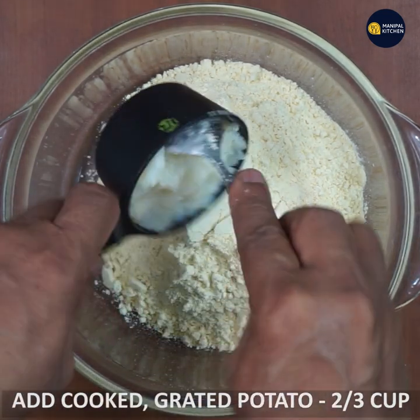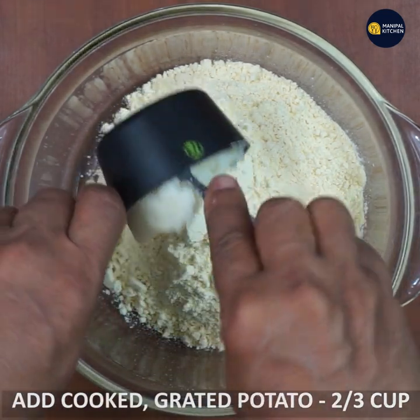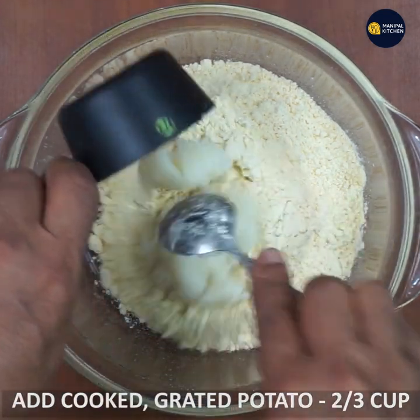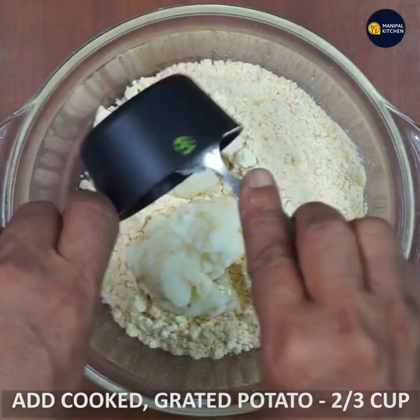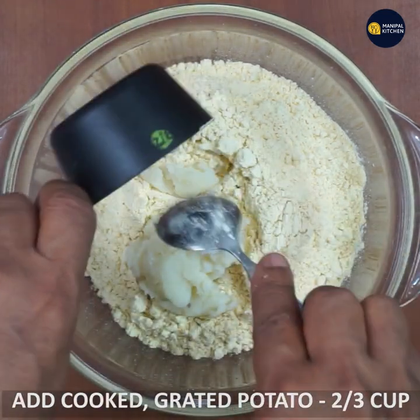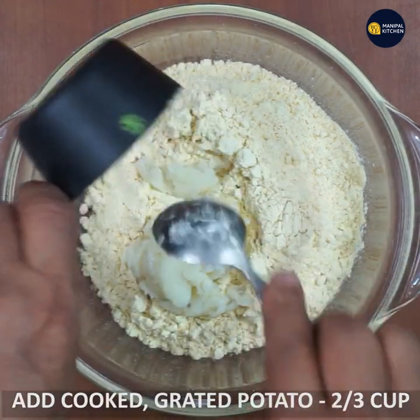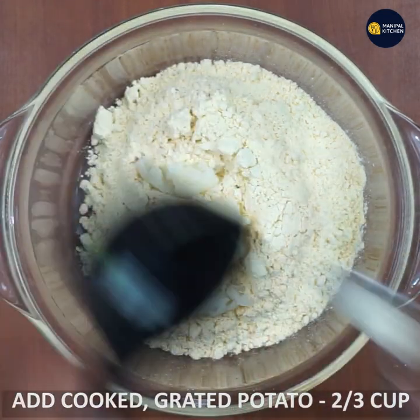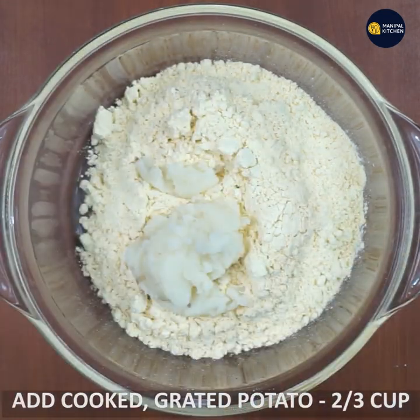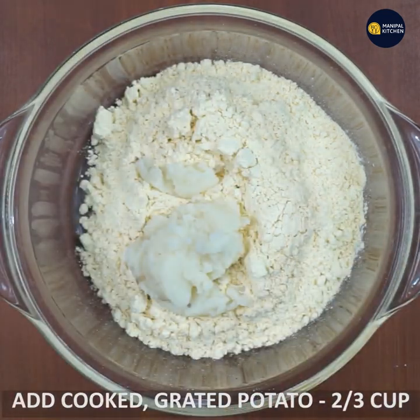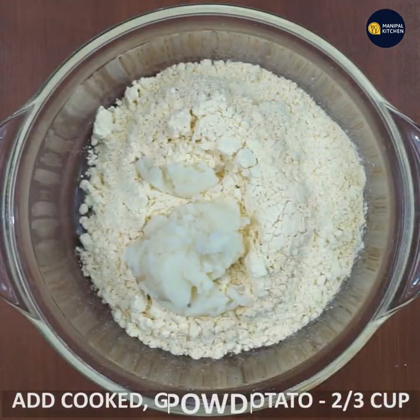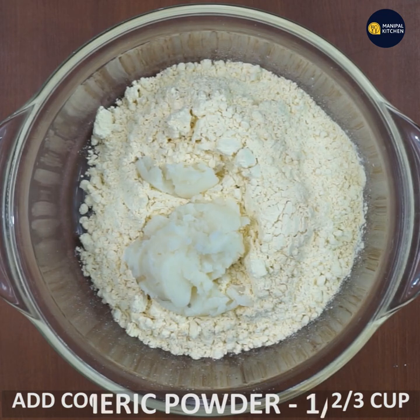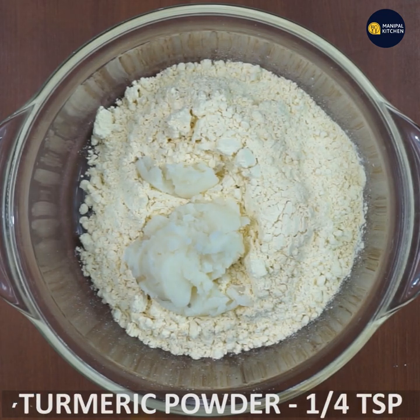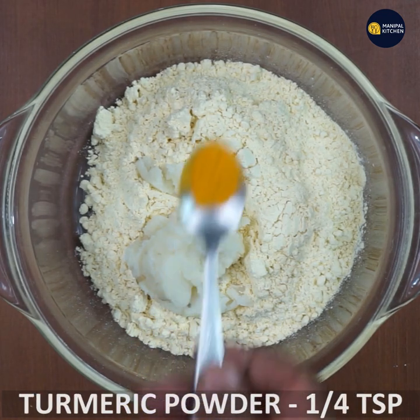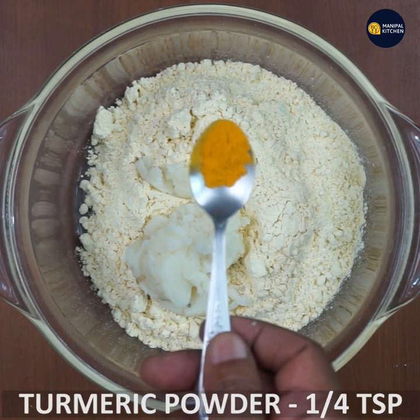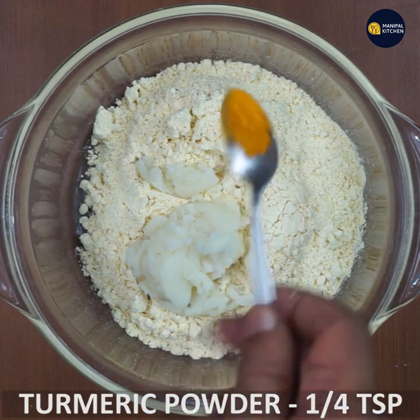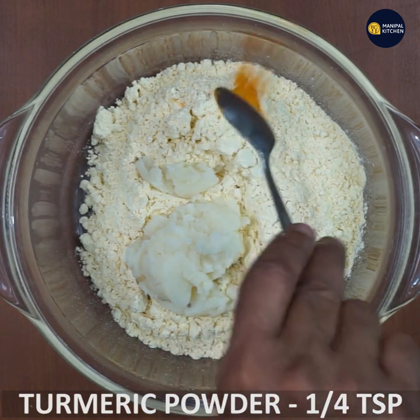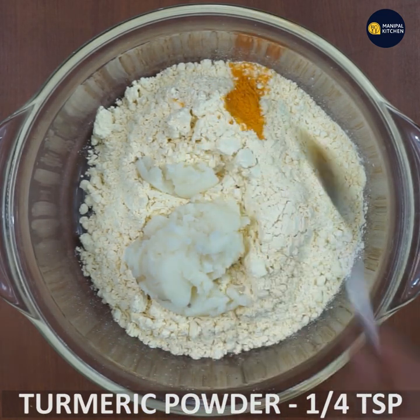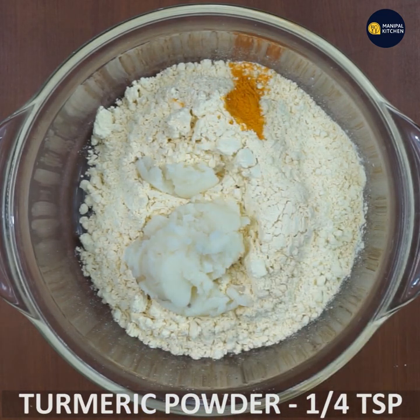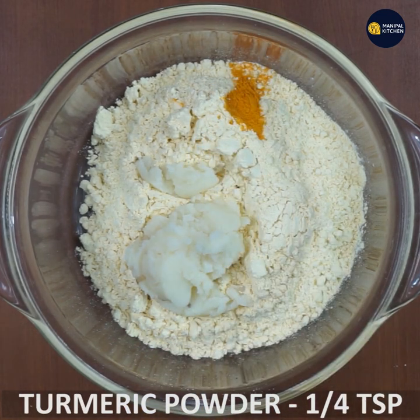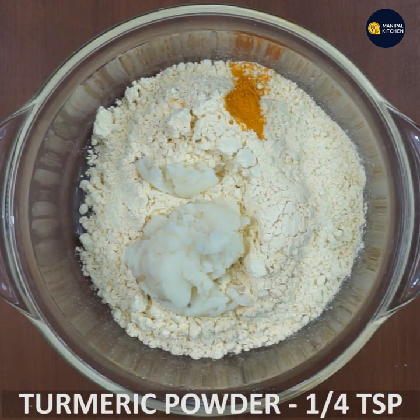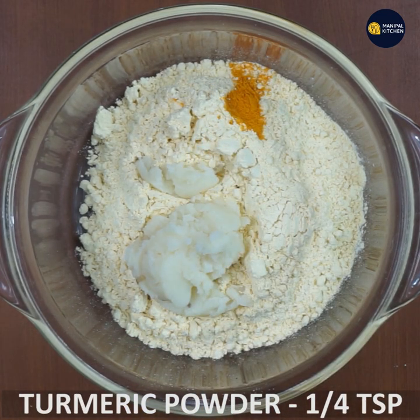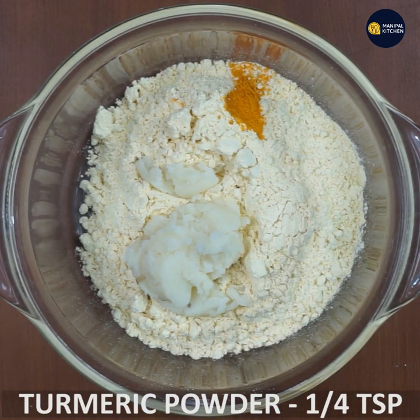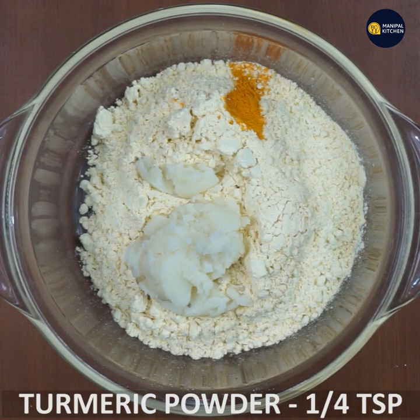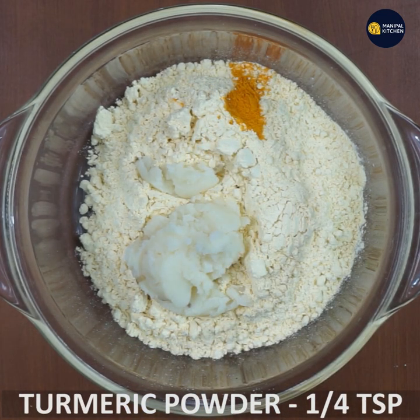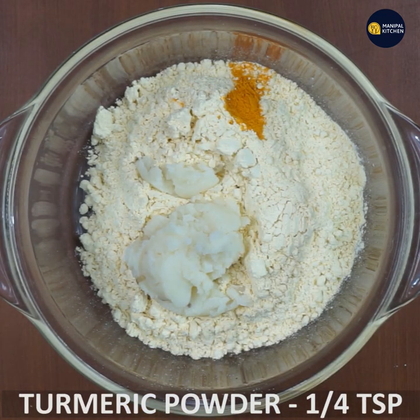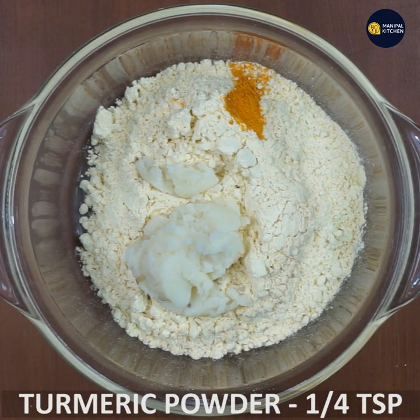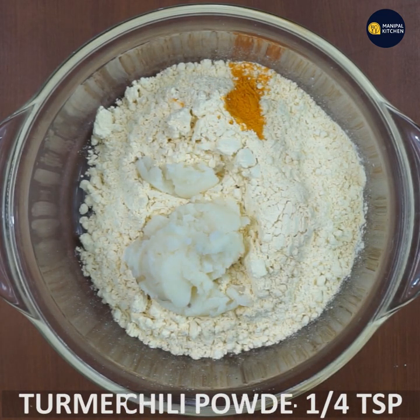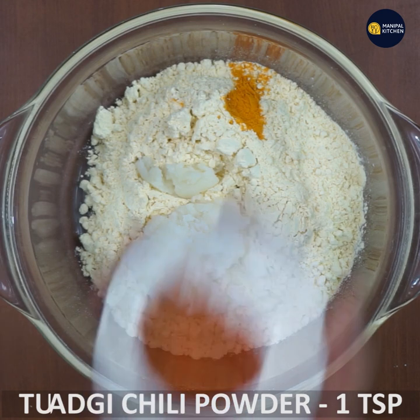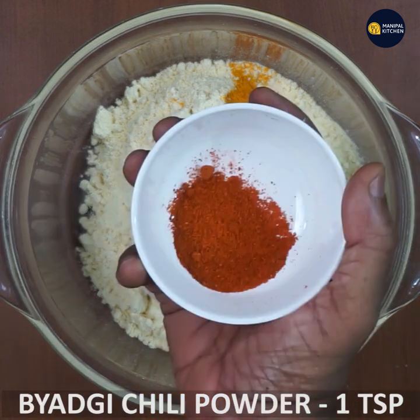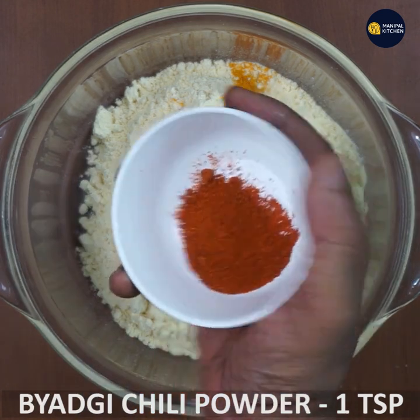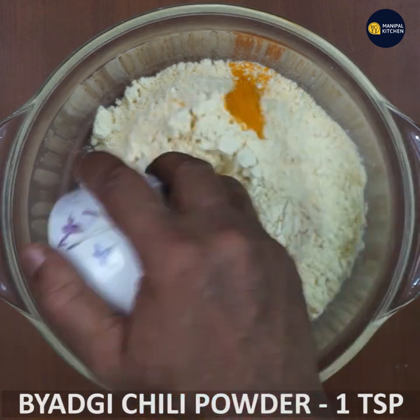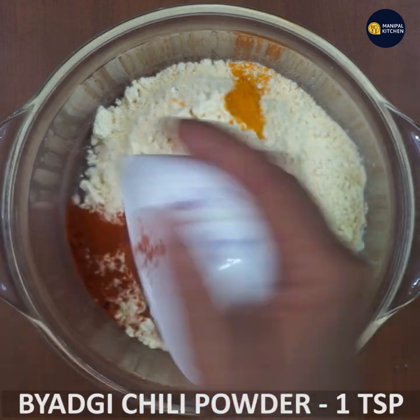You will need: 2 to 3 cups of cooked potato, 1/4 teaspoon of salt, and 1 teaspoon of chili powder.